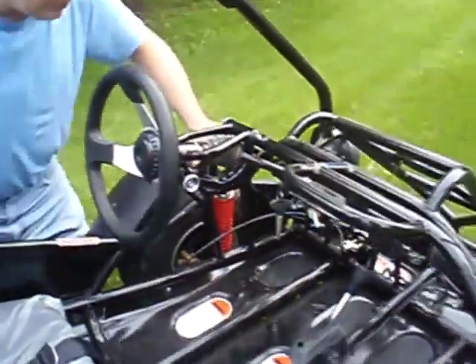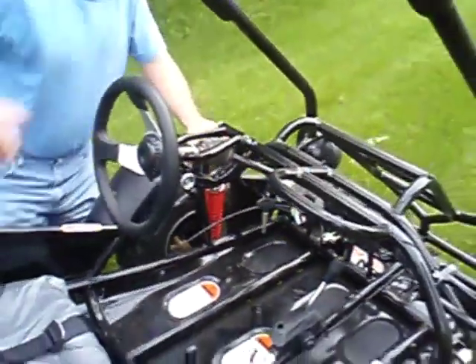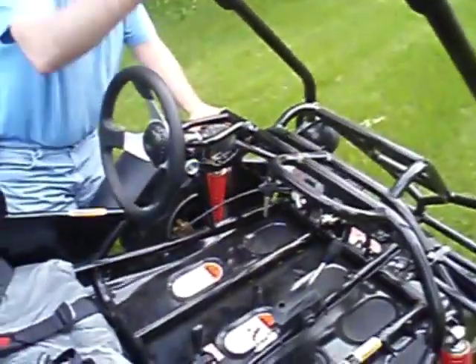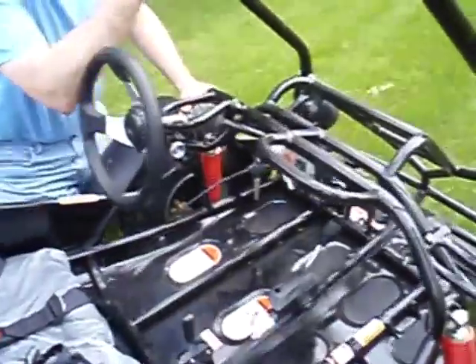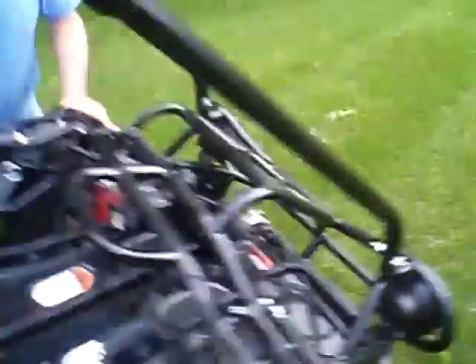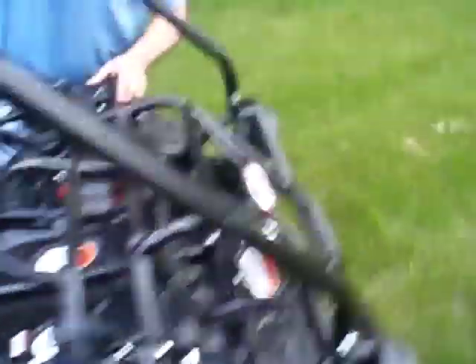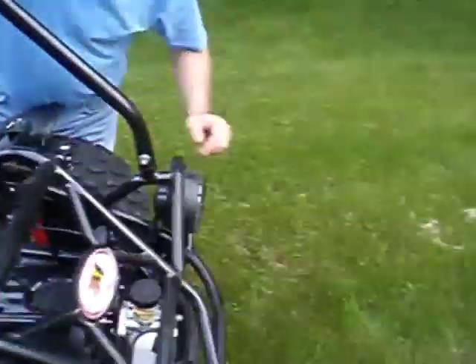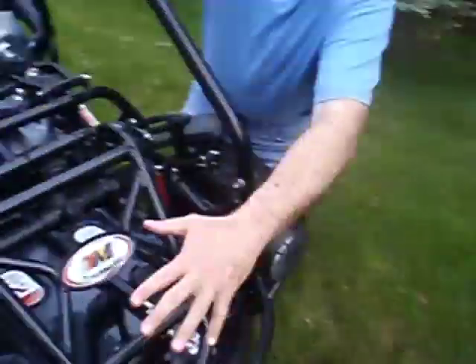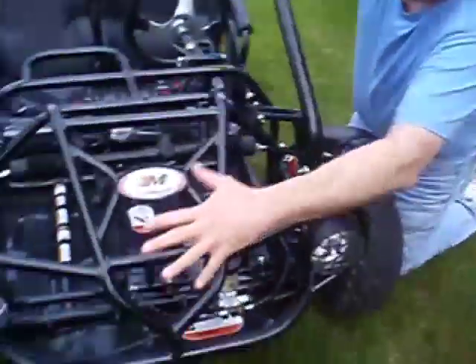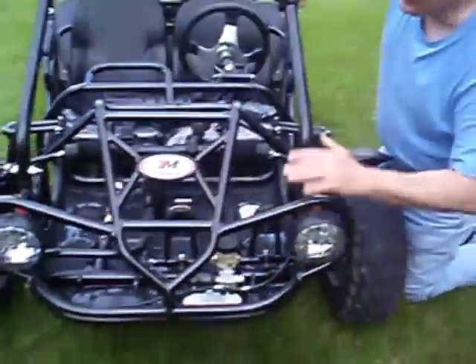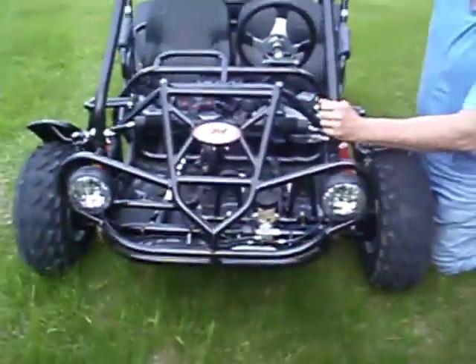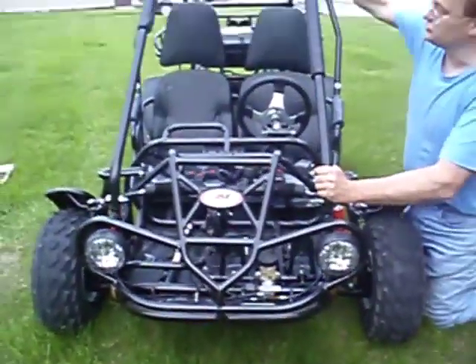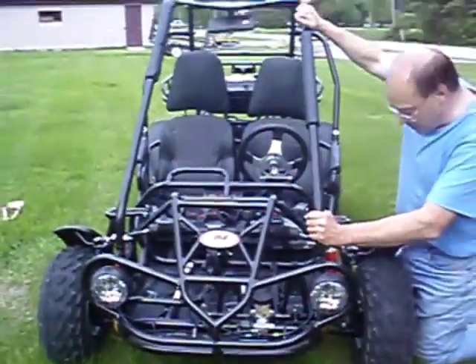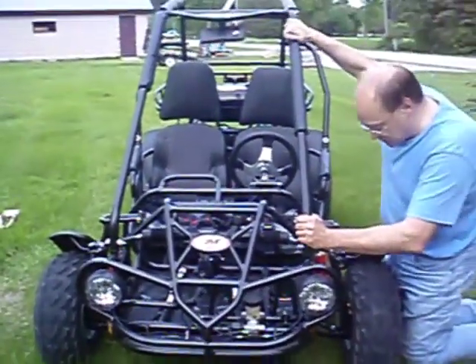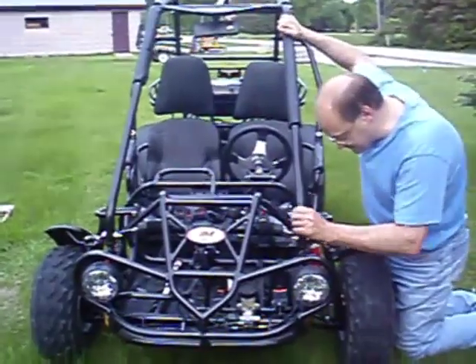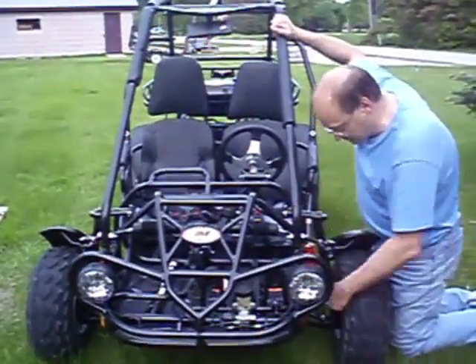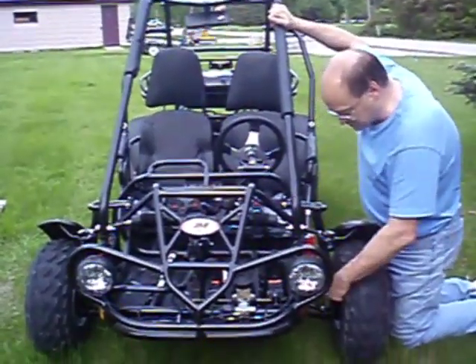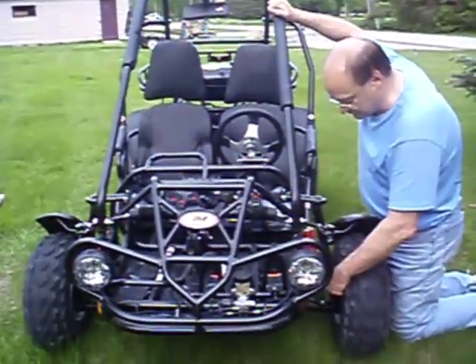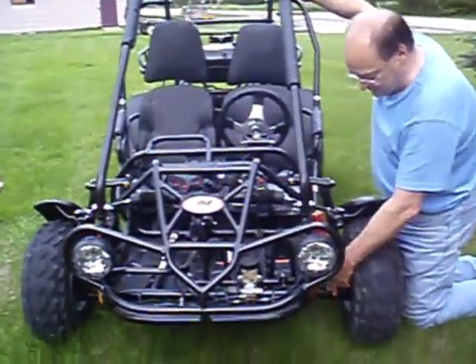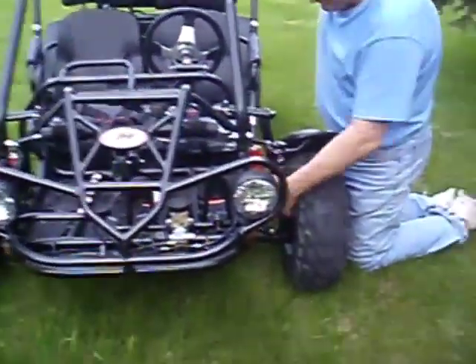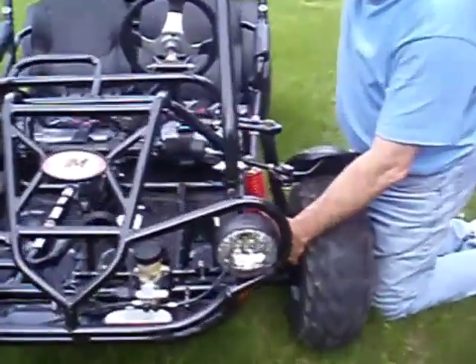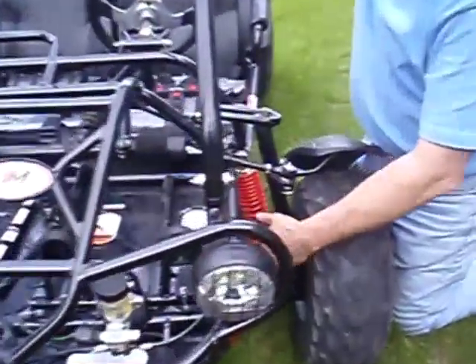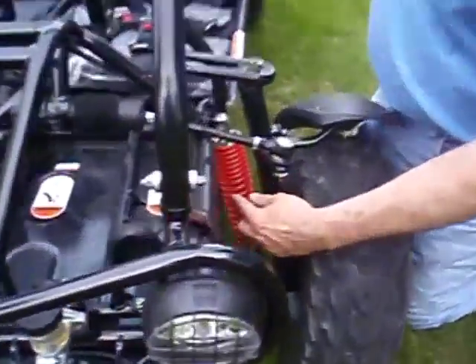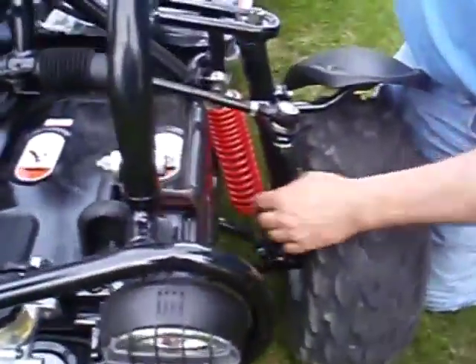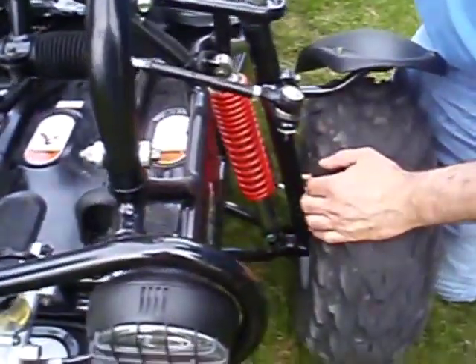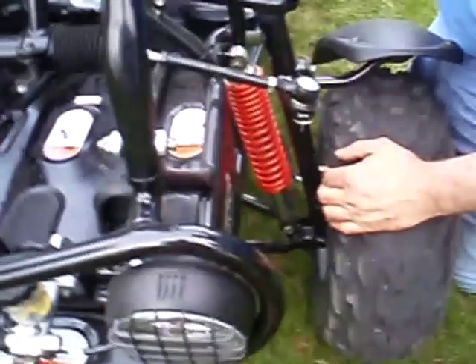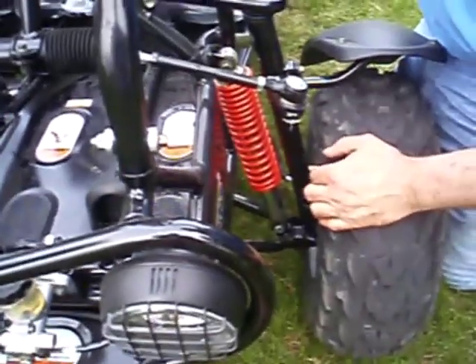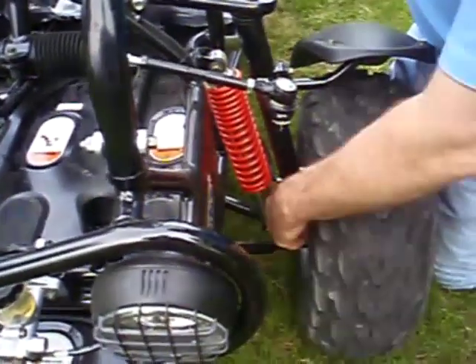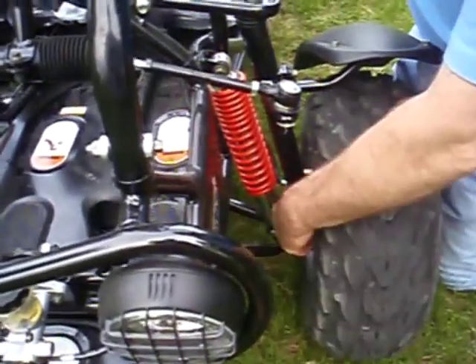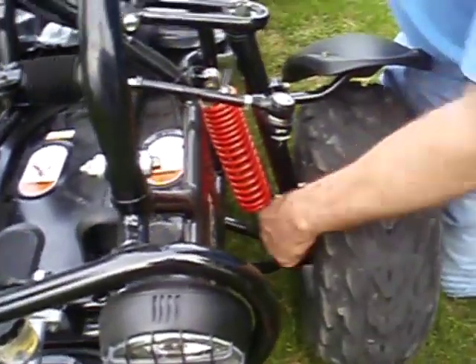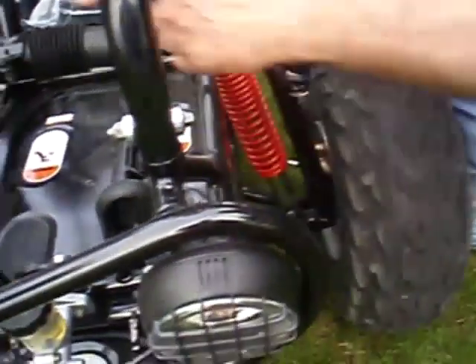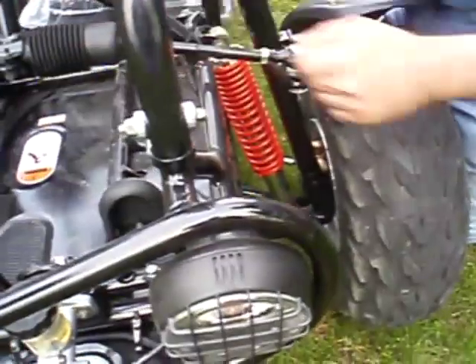If we come around the front, we've got the two headlights and strong construction. Each wheel has an independent front suspension. We've got disc brakes on both sides.